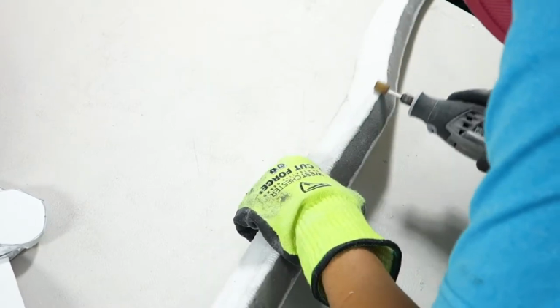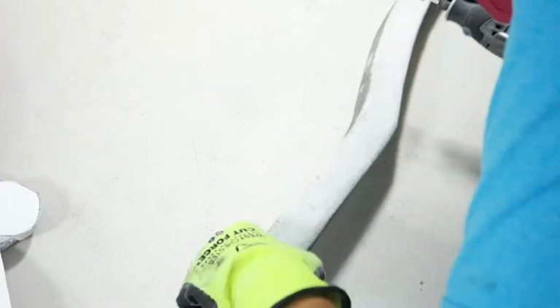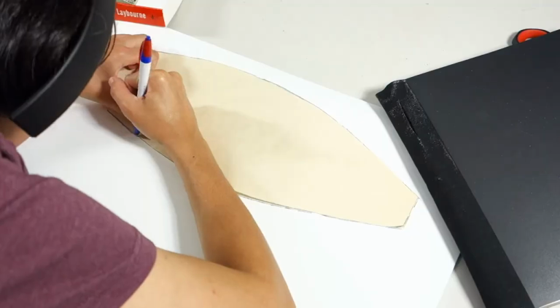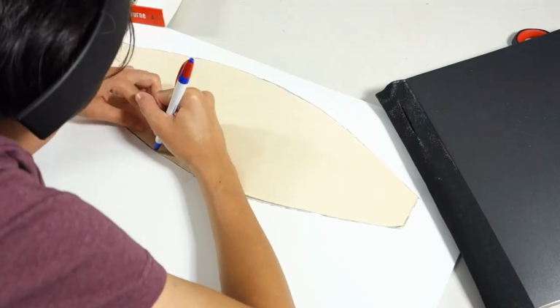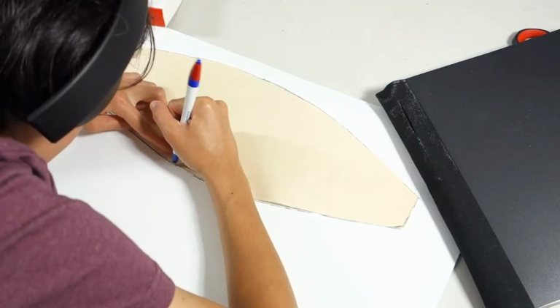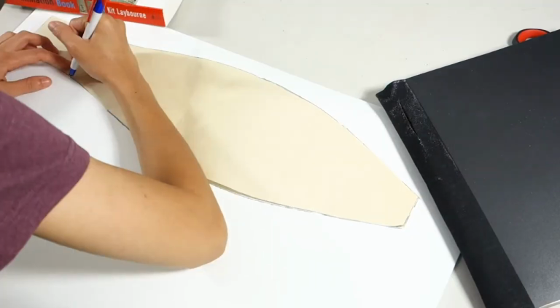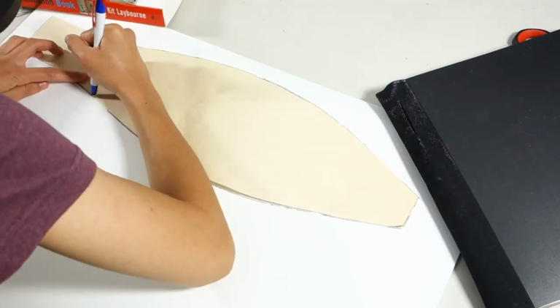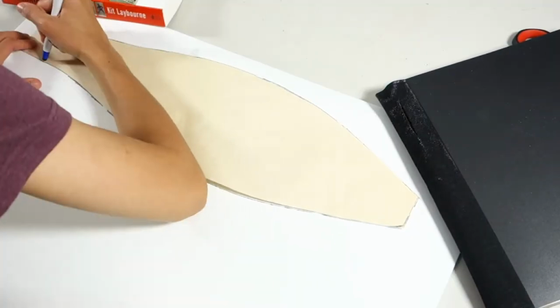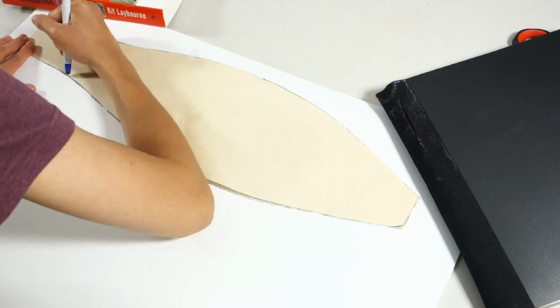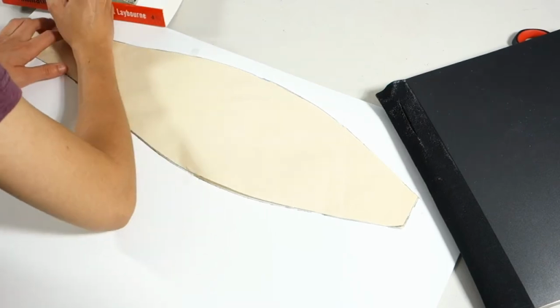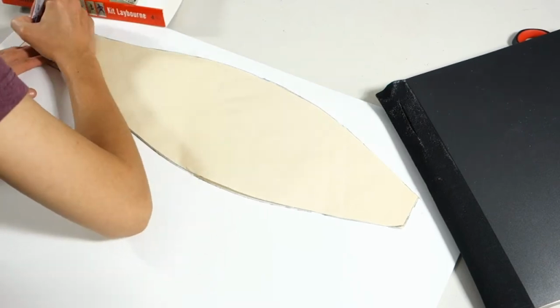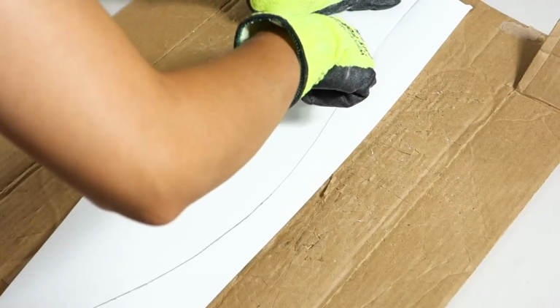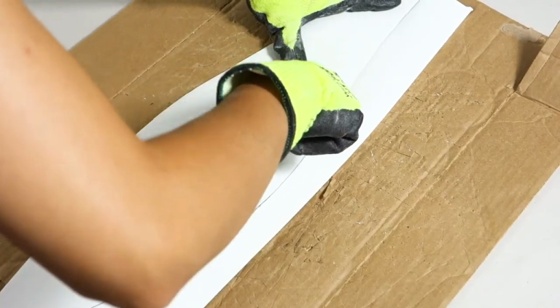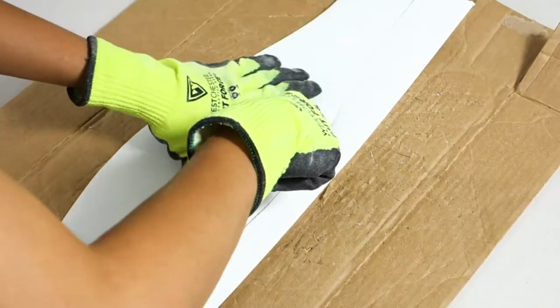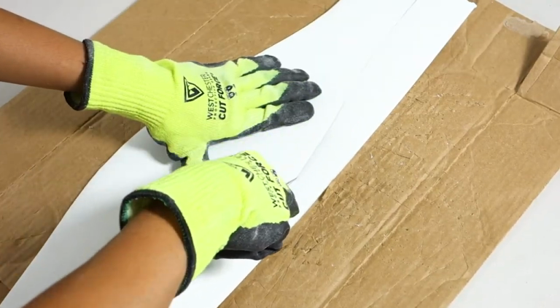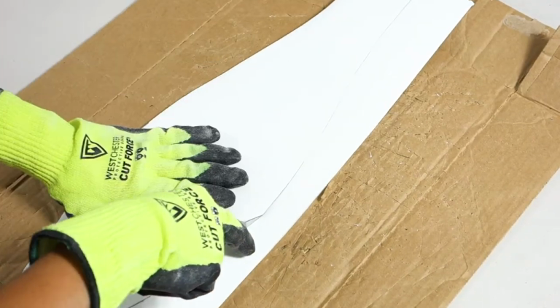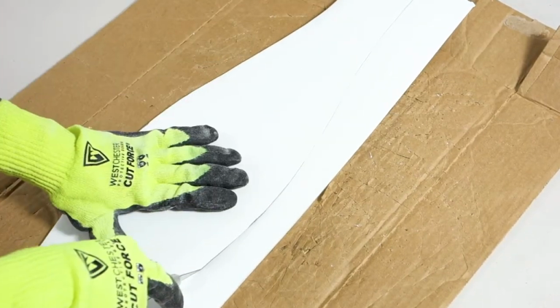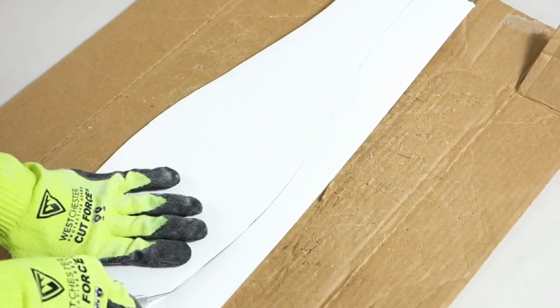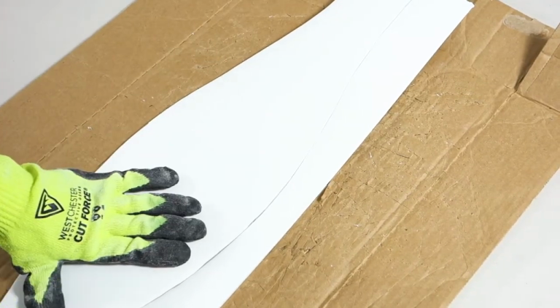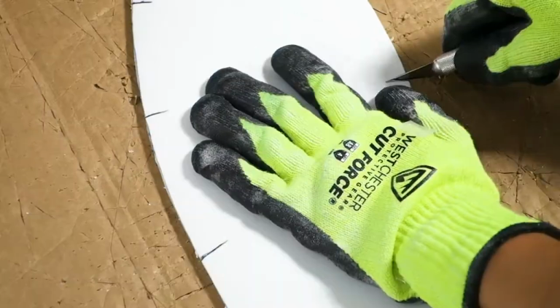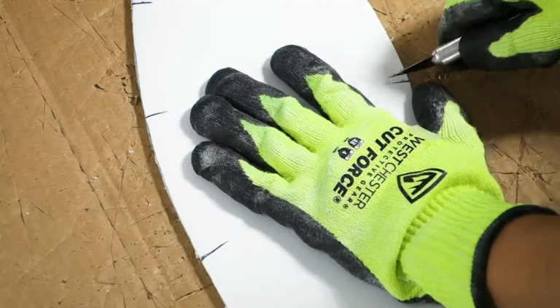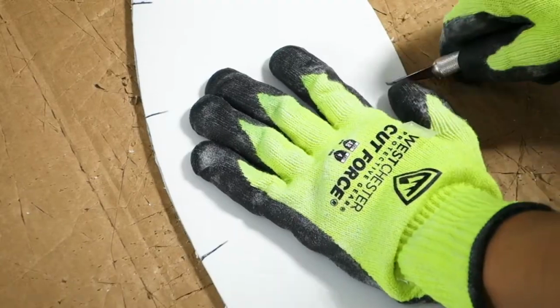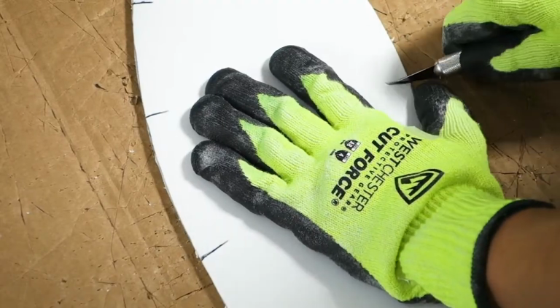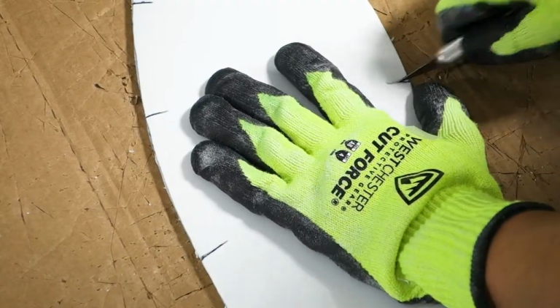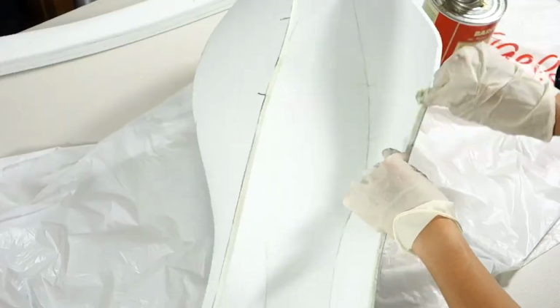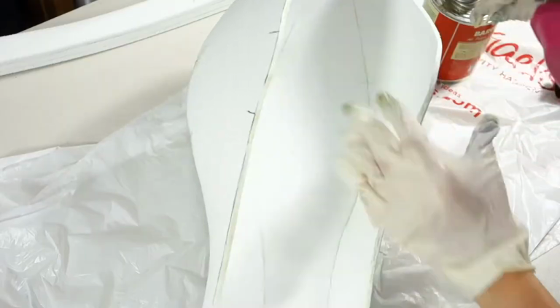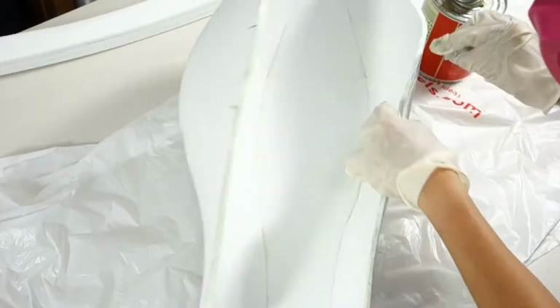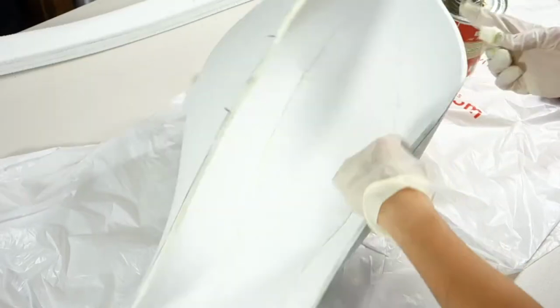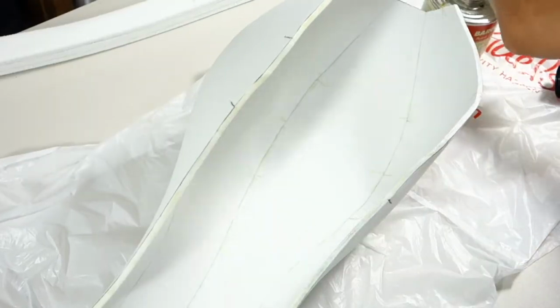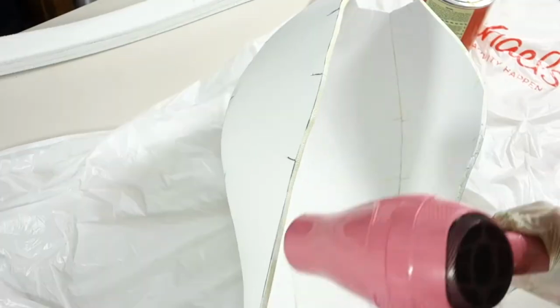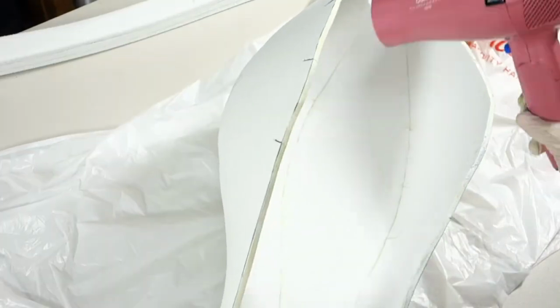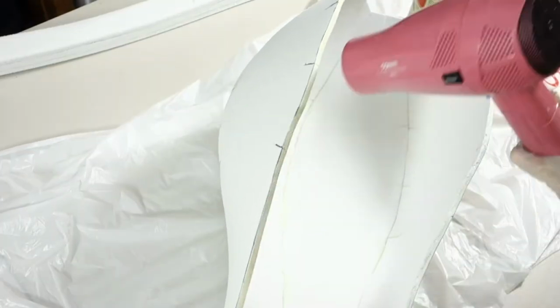The bottom half of the broom was pretty tricky, but what I did was find a side view of the Nimbus 2000, then scaled it up to the size of my broomstick. With that bottom half reference, I made a template and cut out four identical pieces to glue together.